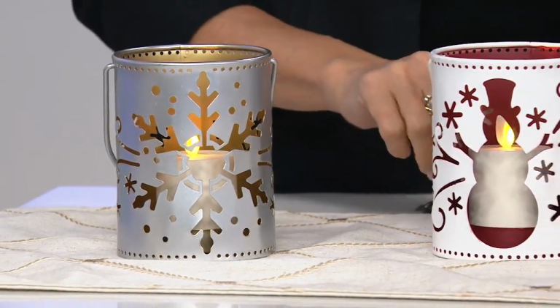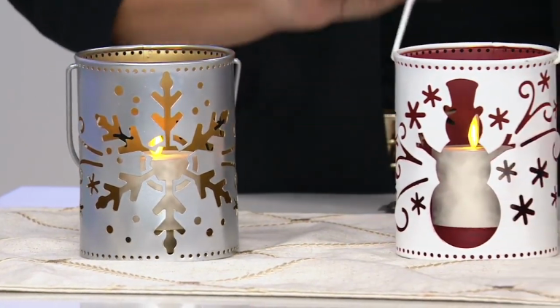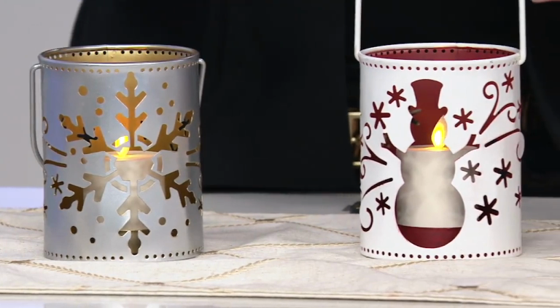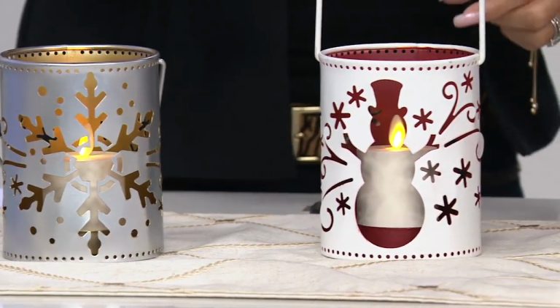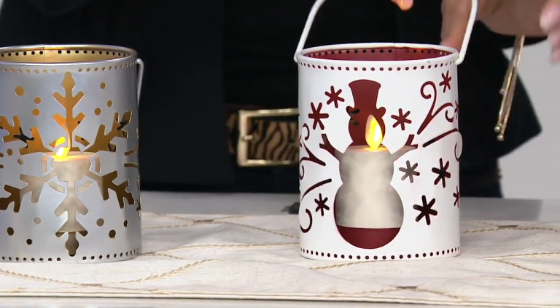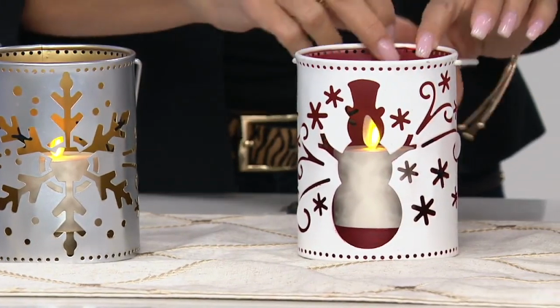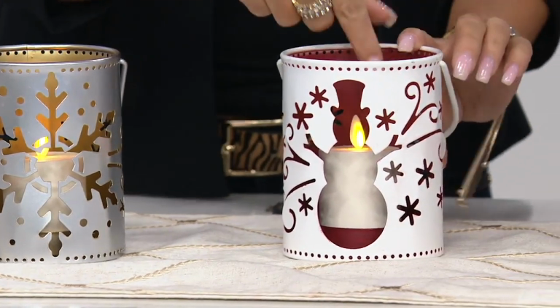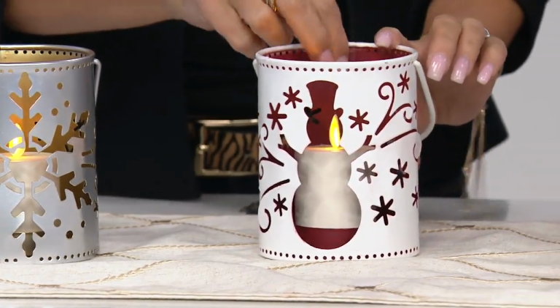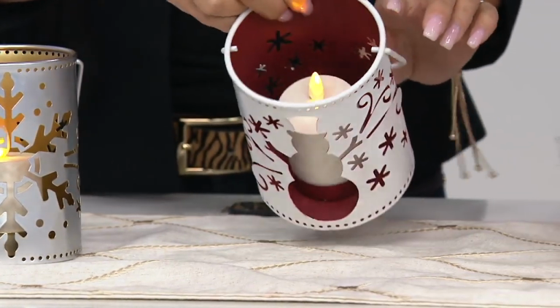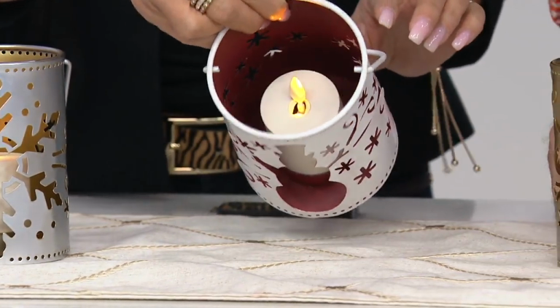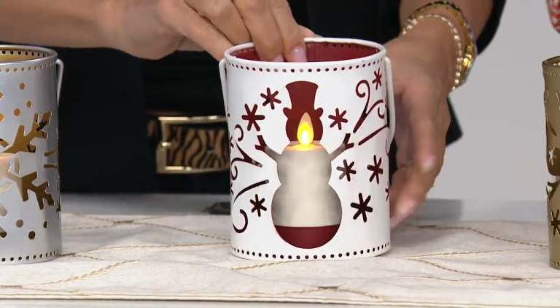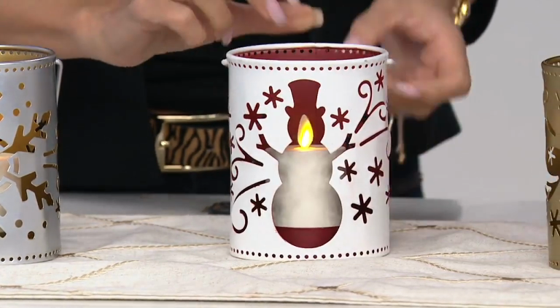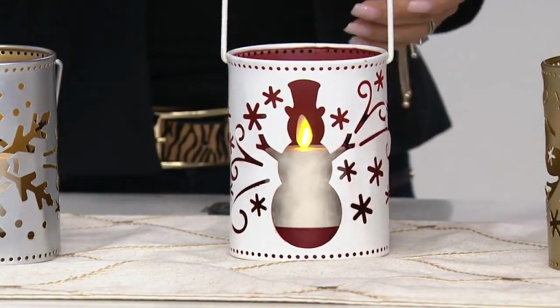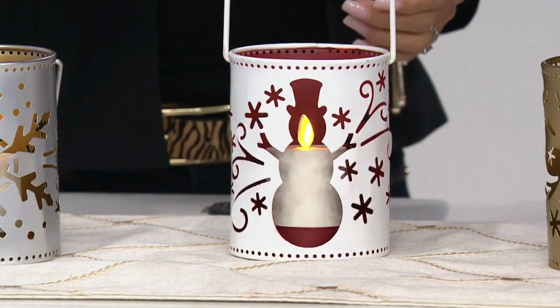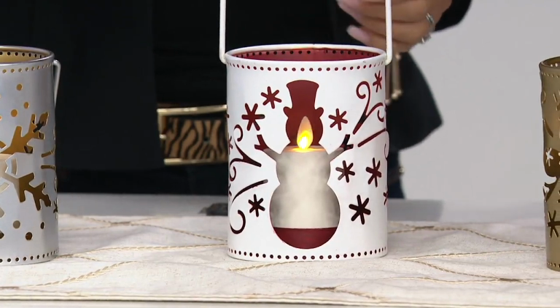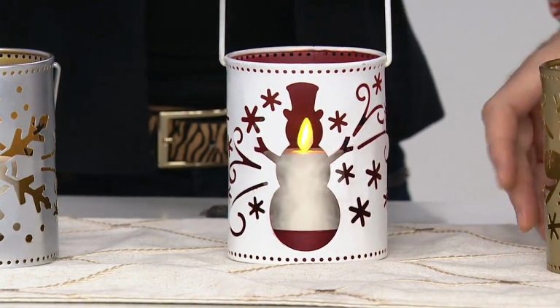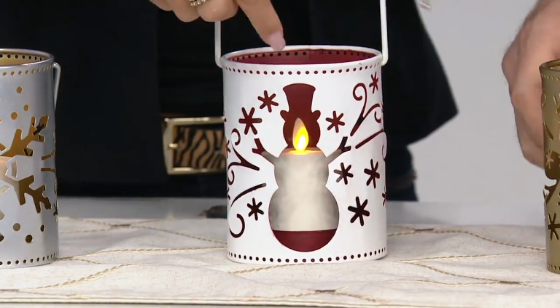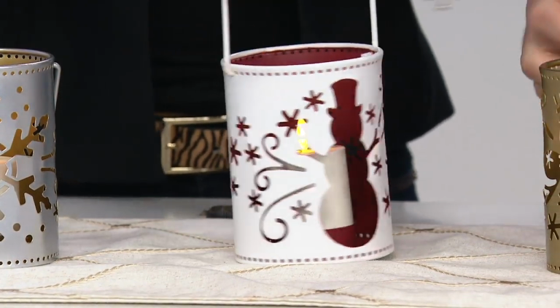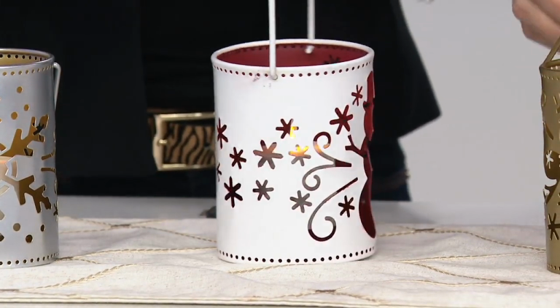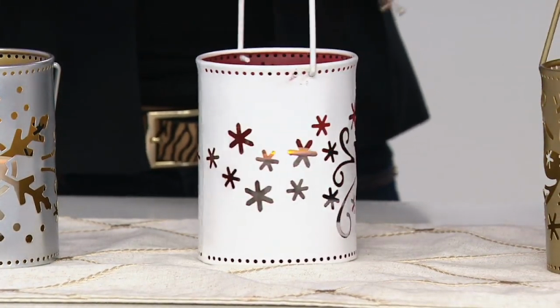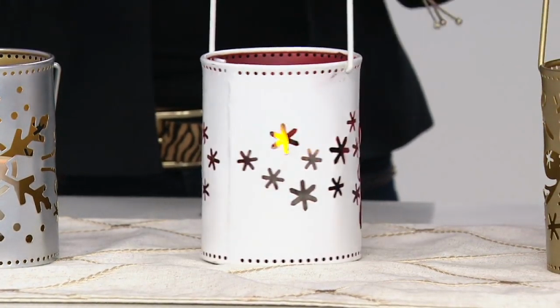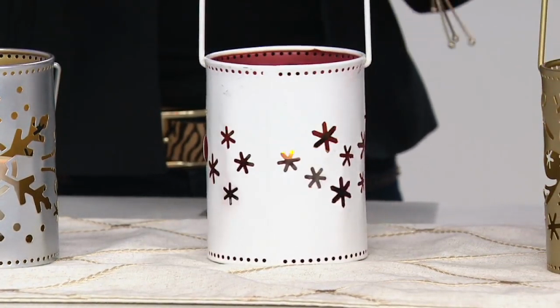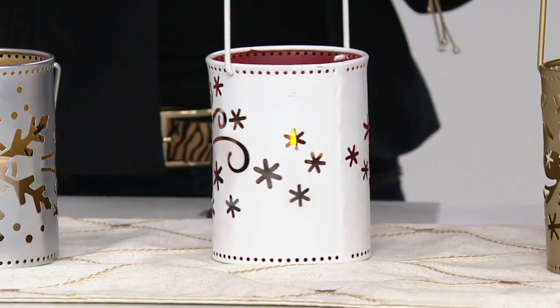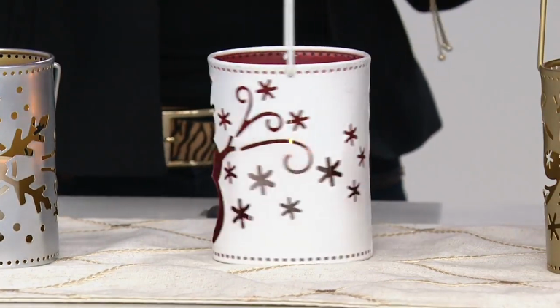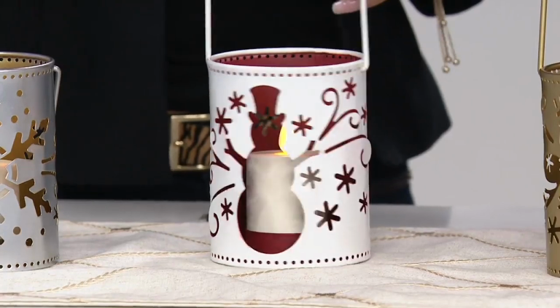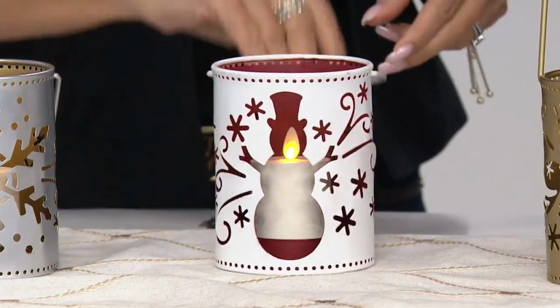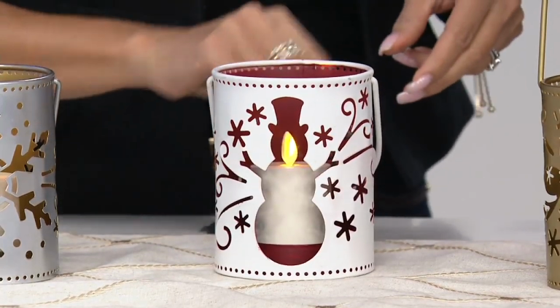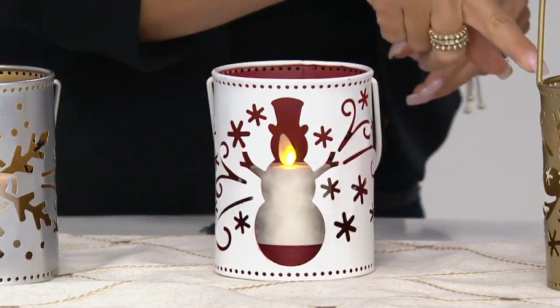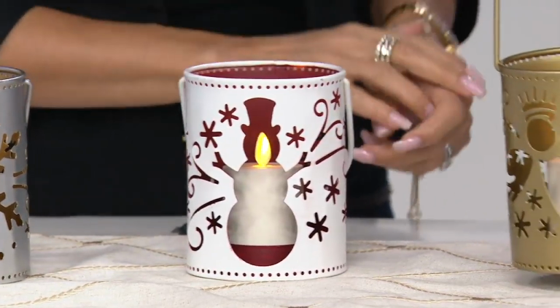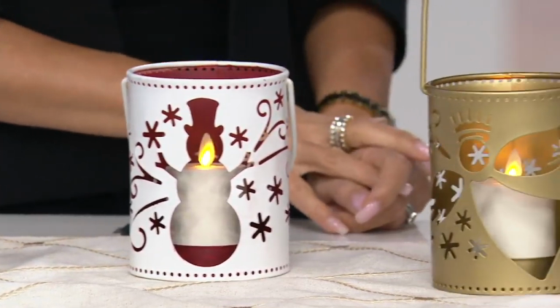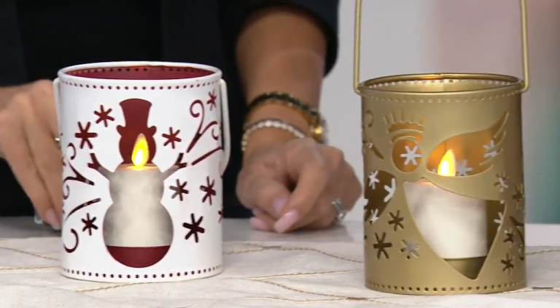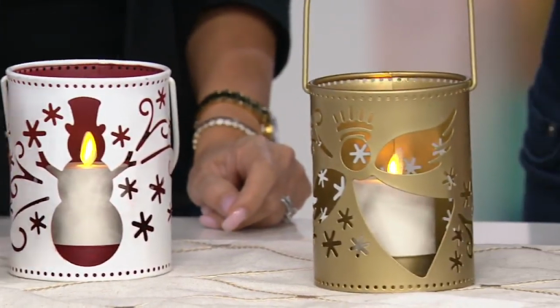Now you have one of the whiter options with a kind of contrast with the red on the inside, and we have the snowman. Each of the cutouts highlights that flame and they all have the stars and the snowflakes. You get the votive, you get the remote — you get the whole thing.